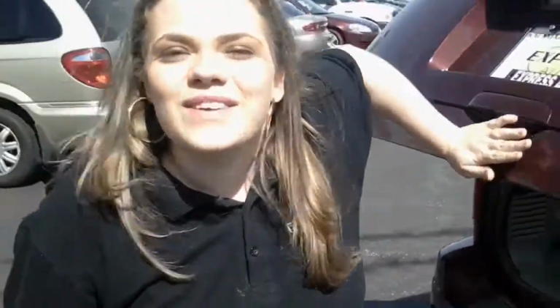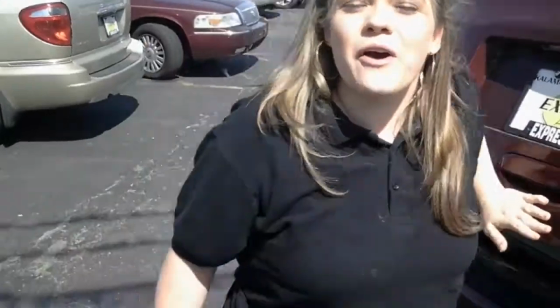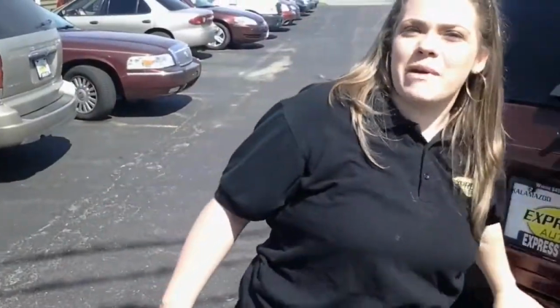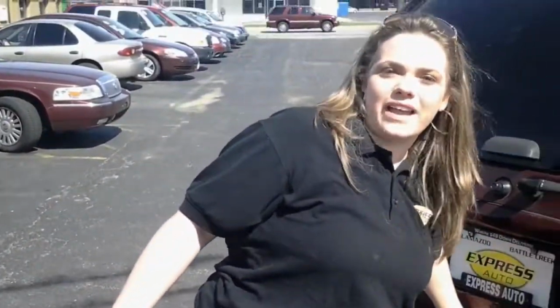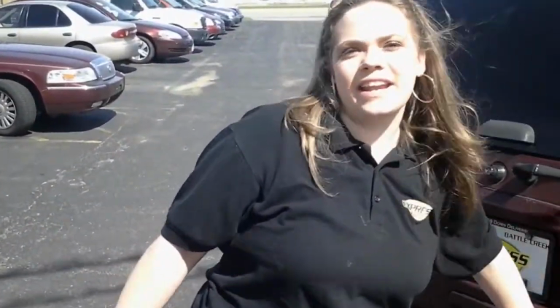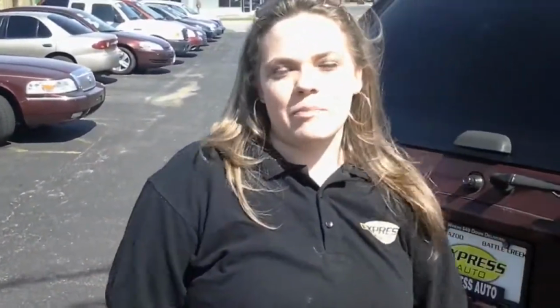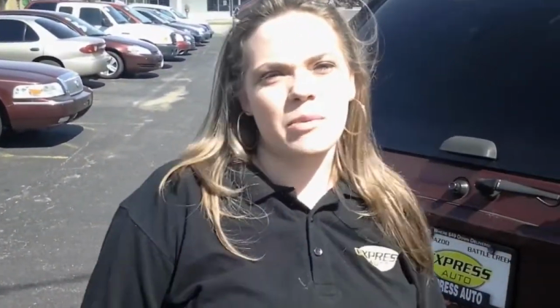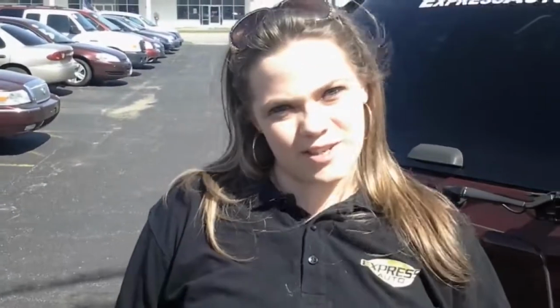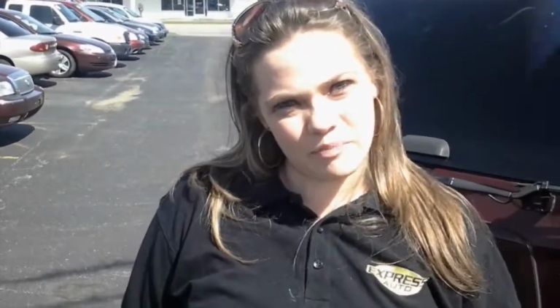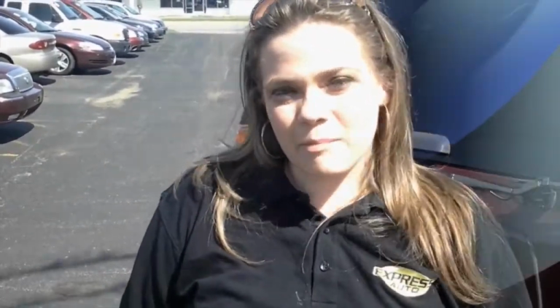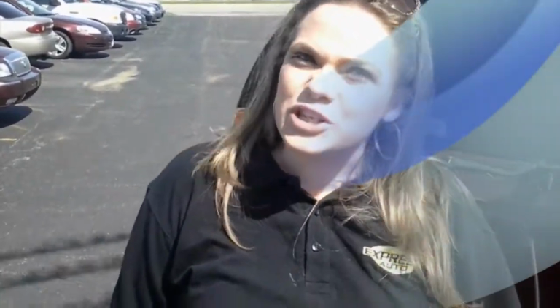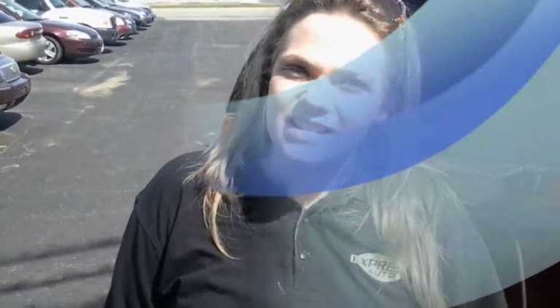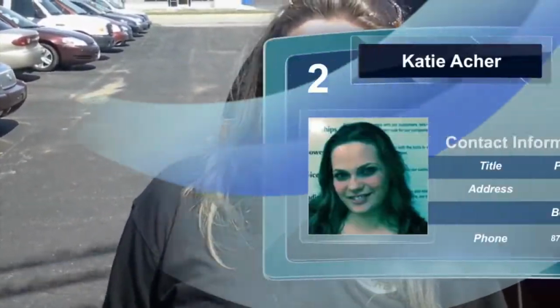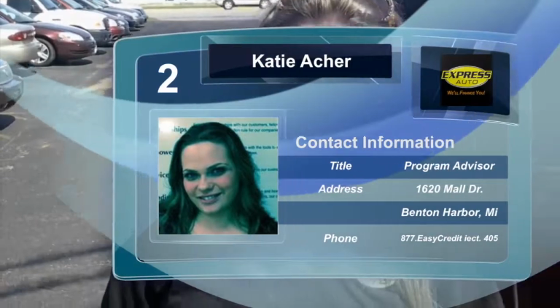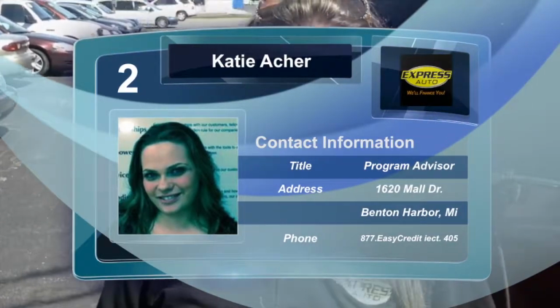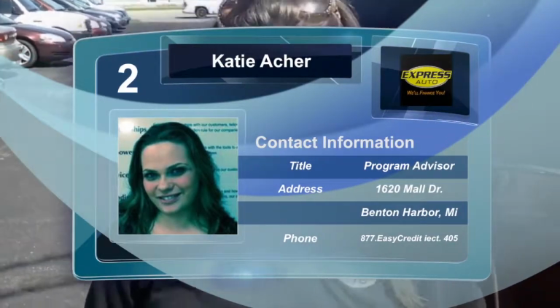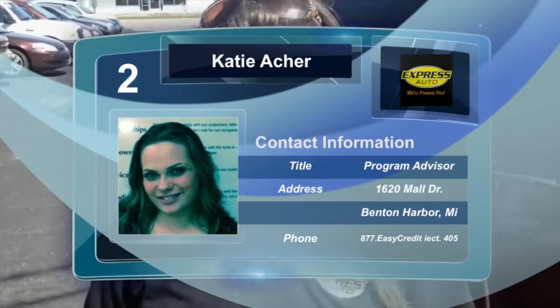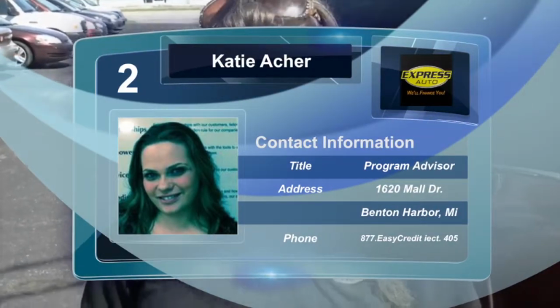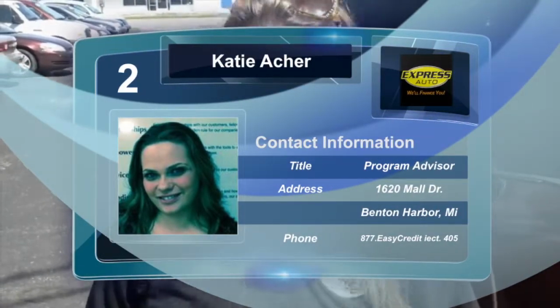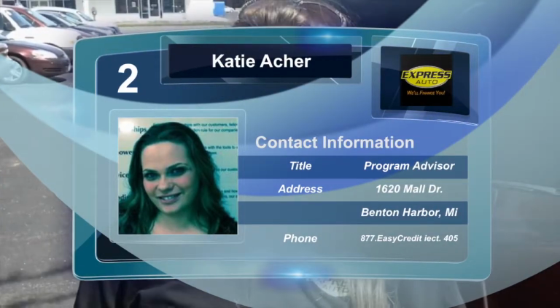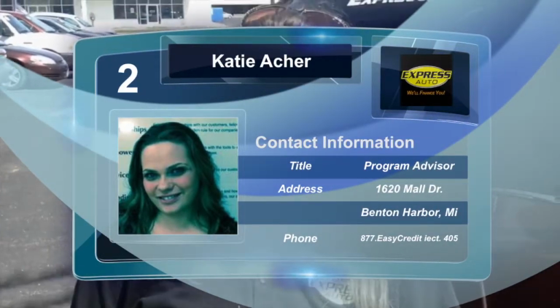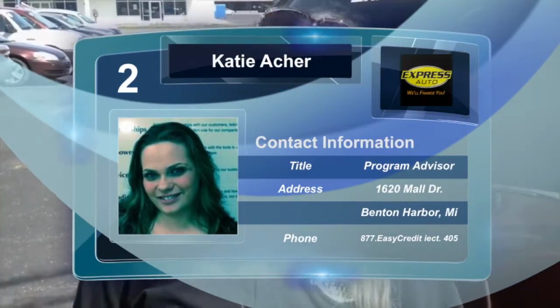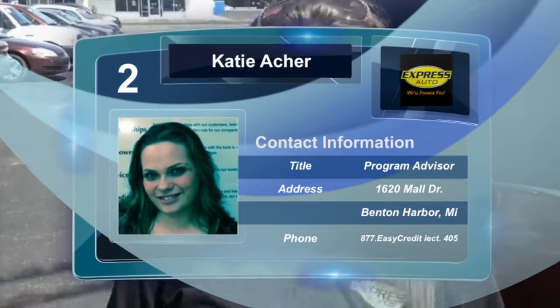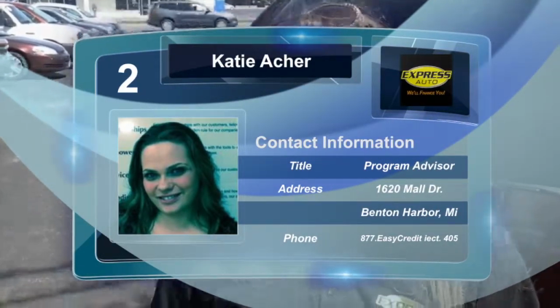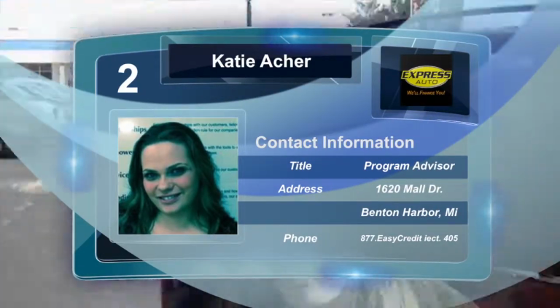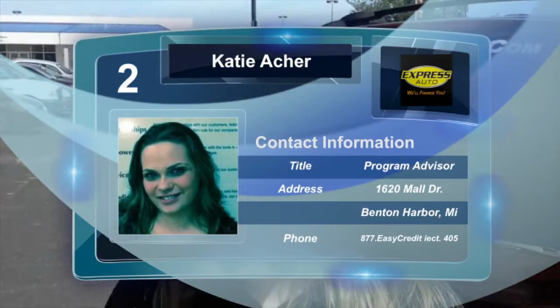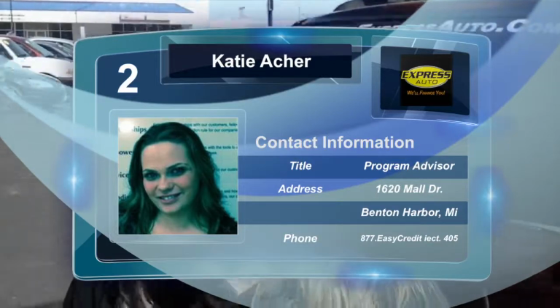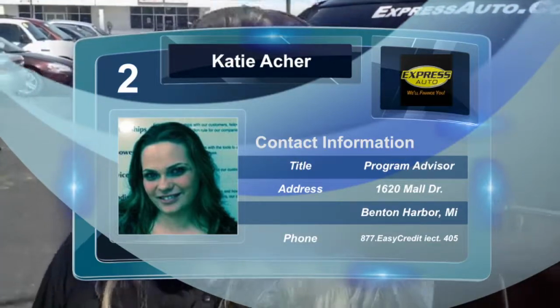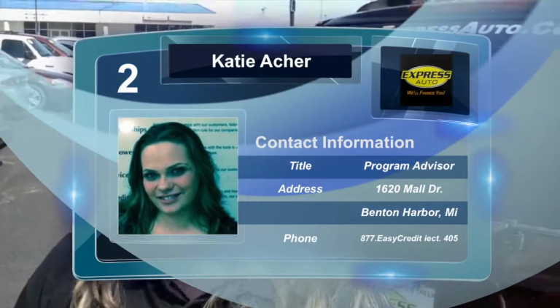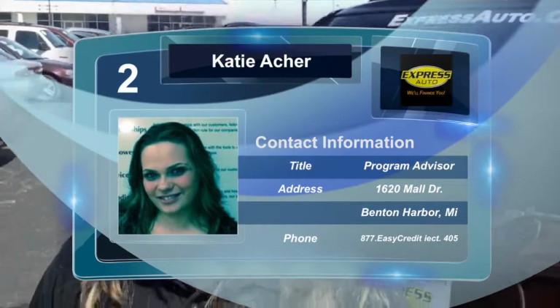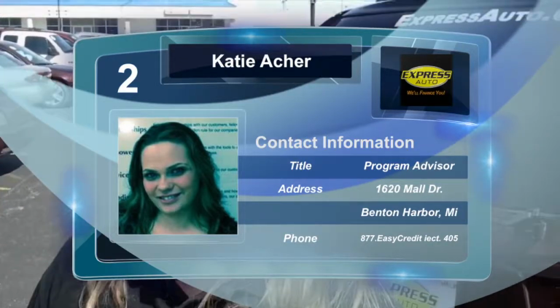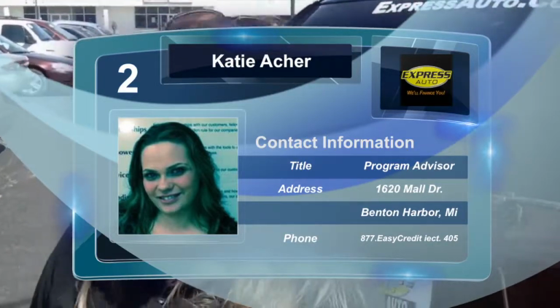I just want to let you know — I am Katie and I am at the Benton Harbor Express Auto. My number is 269-593-5500, extension 405. Remember, if you need help with your credit, we pay attention to your future, not your past.